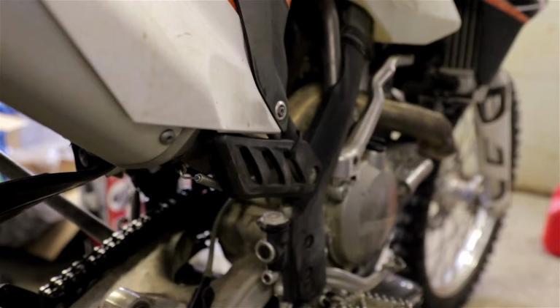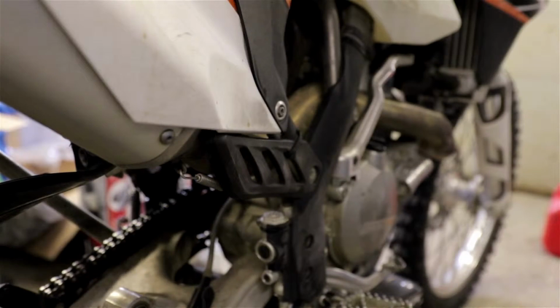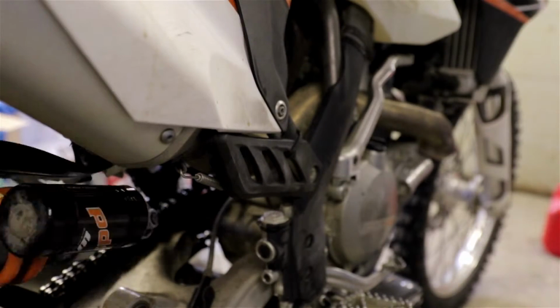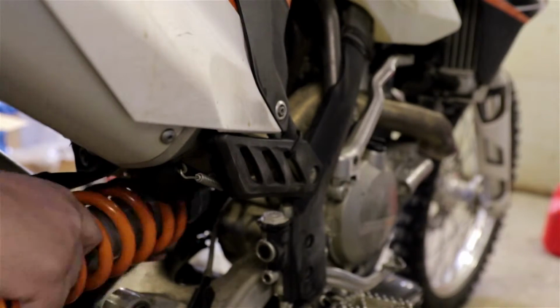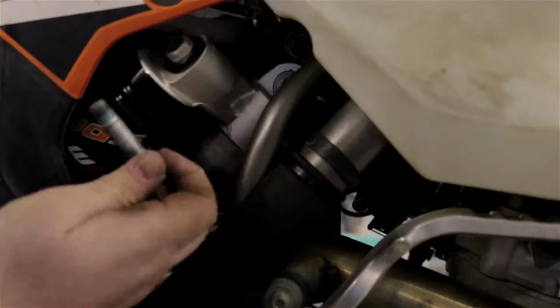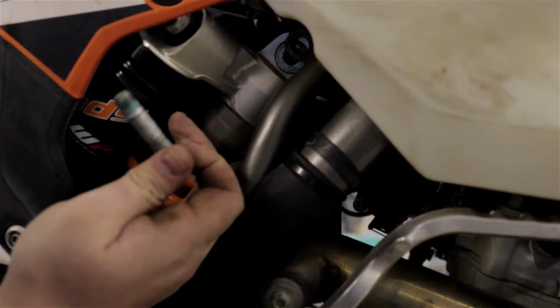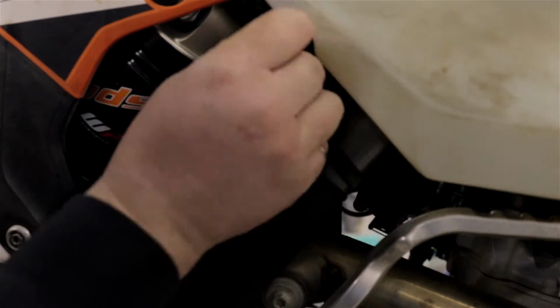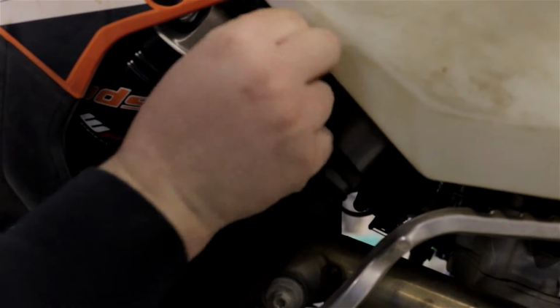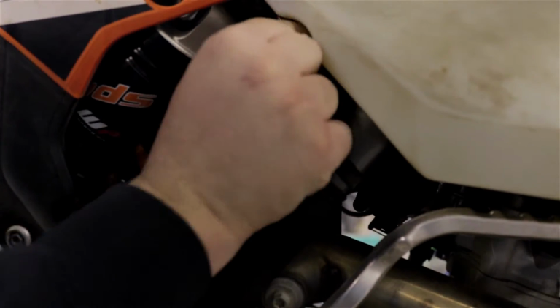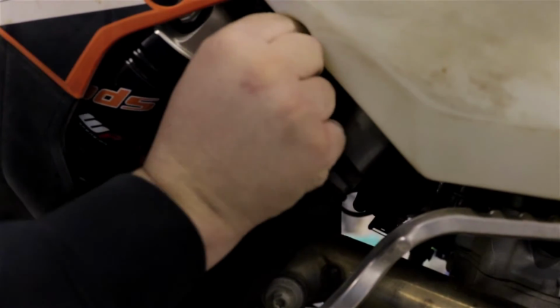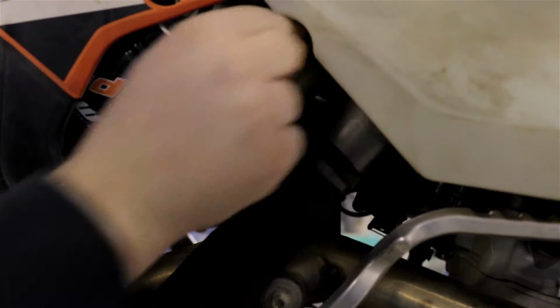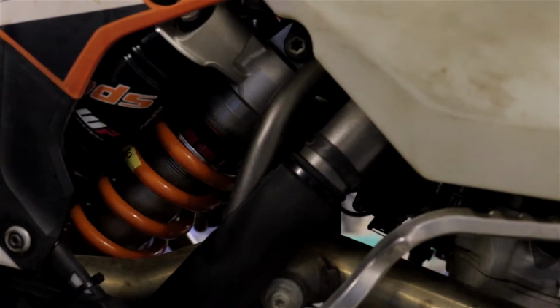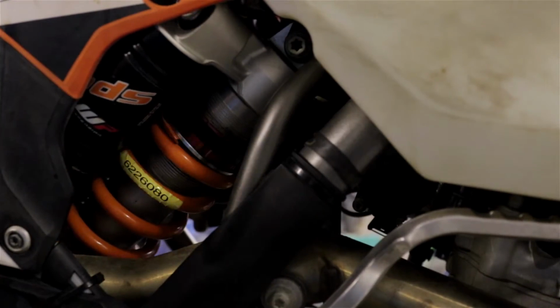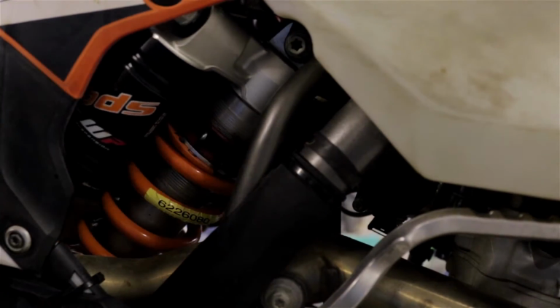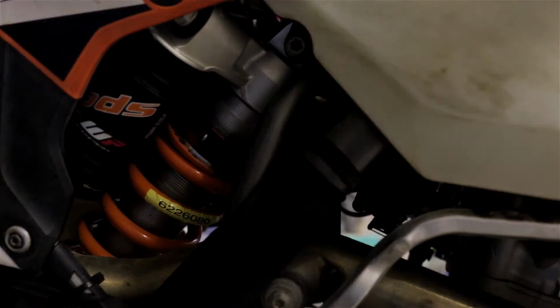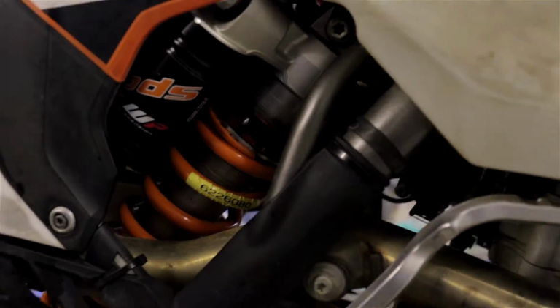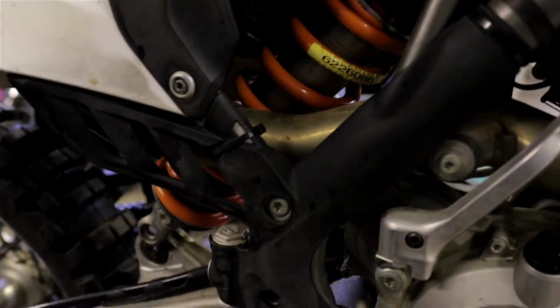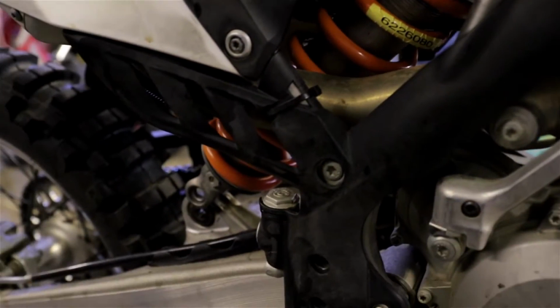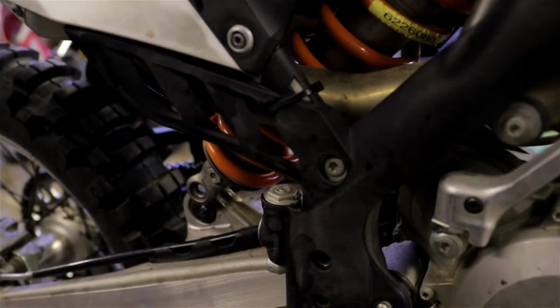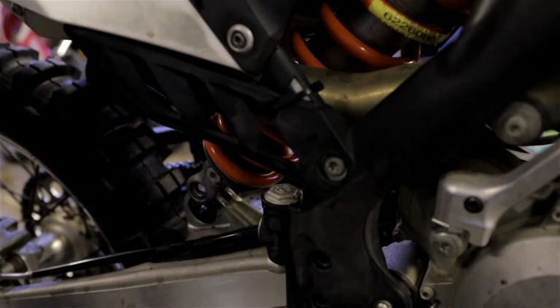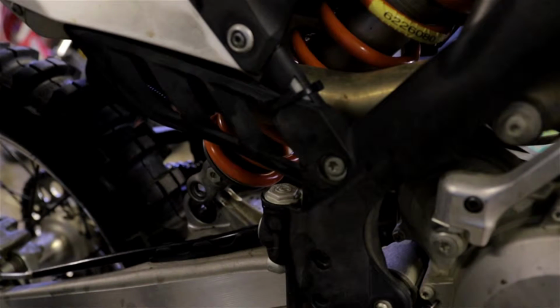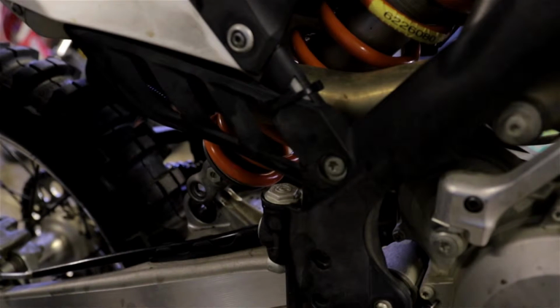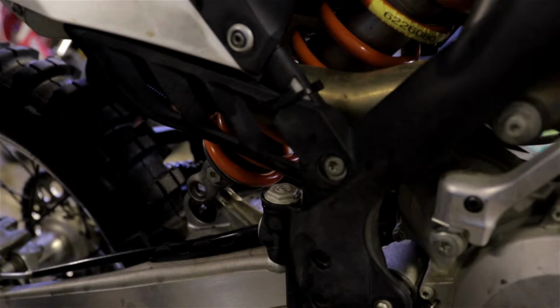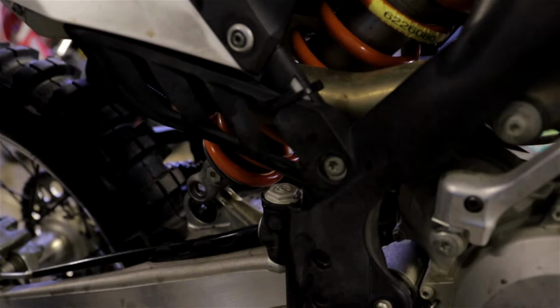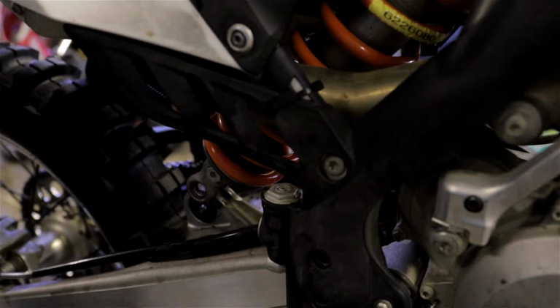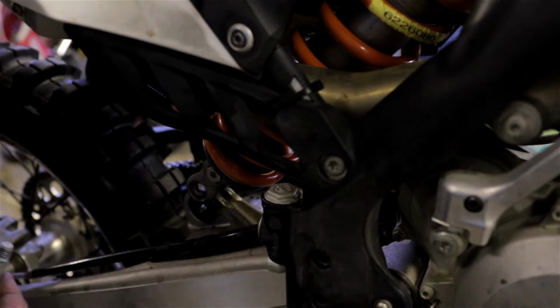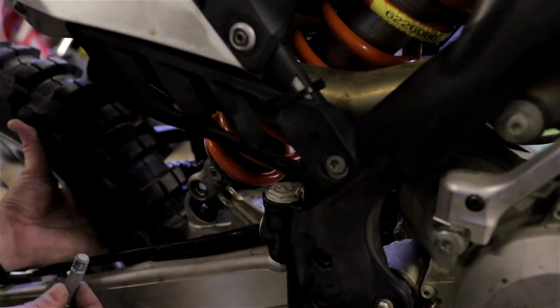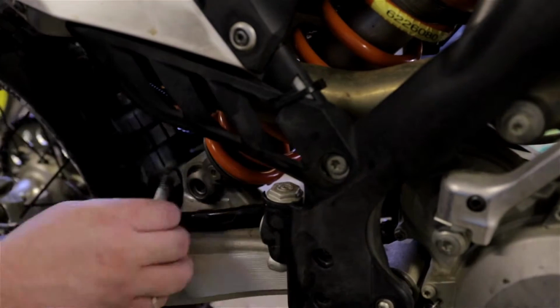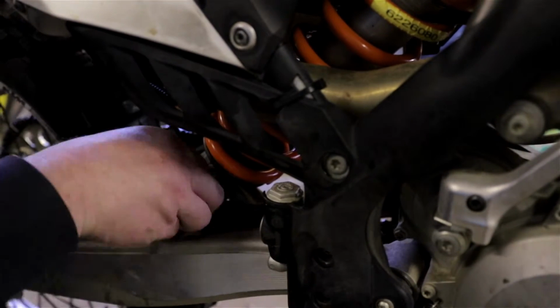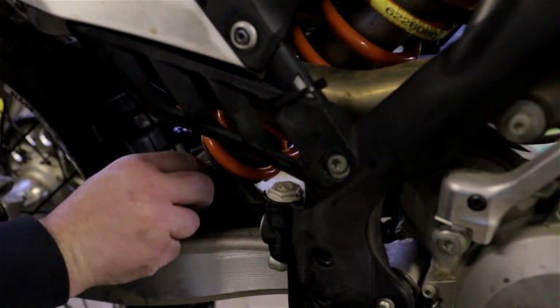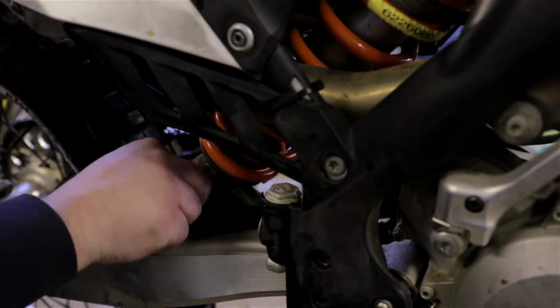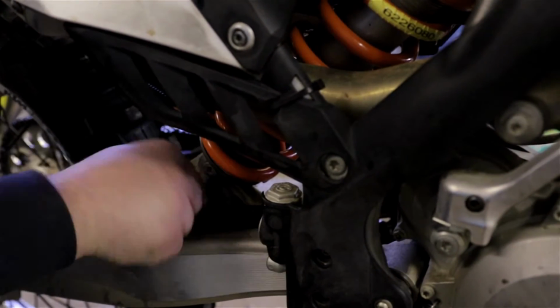I did not adjust the sag. I ordered a spanner, so as soon as I get it I'll fix the sag. I could ride but I don't want to yet. I did use Blue Loctite and torque to spec.